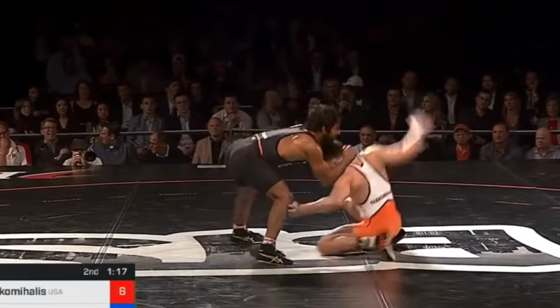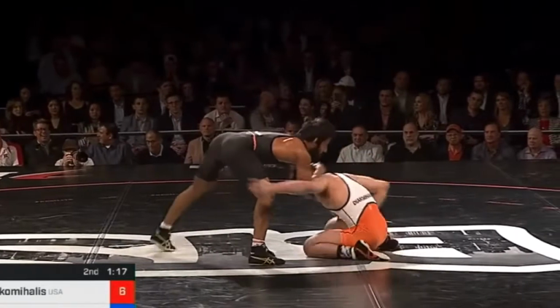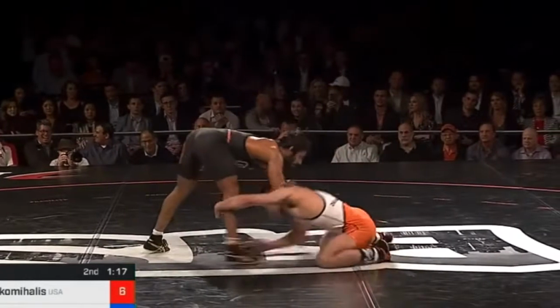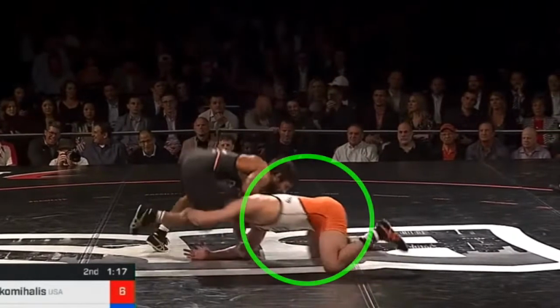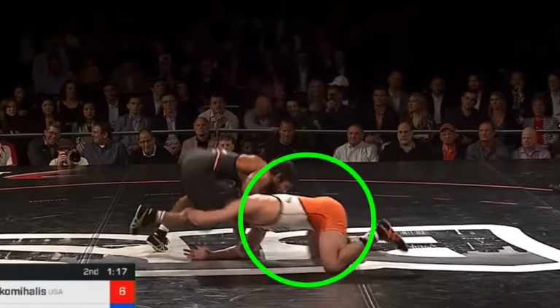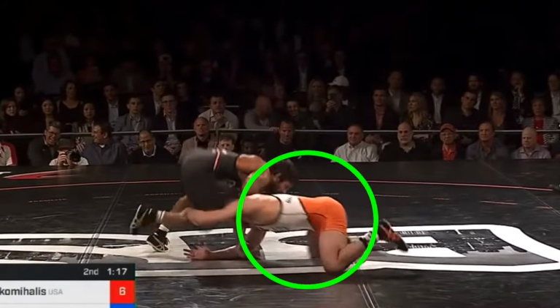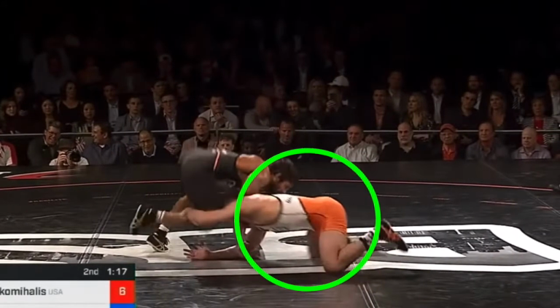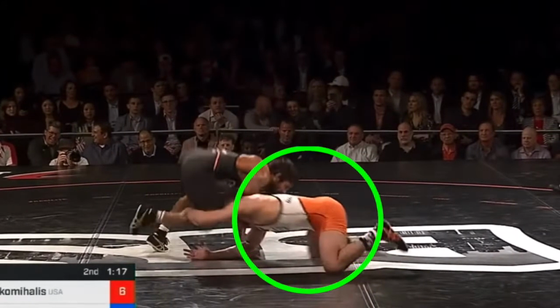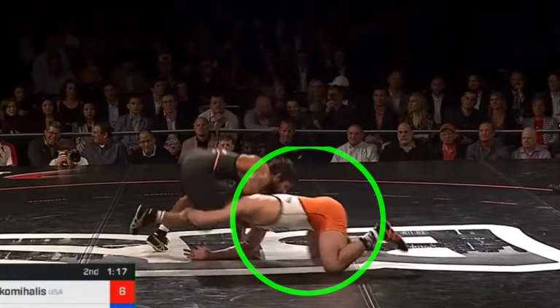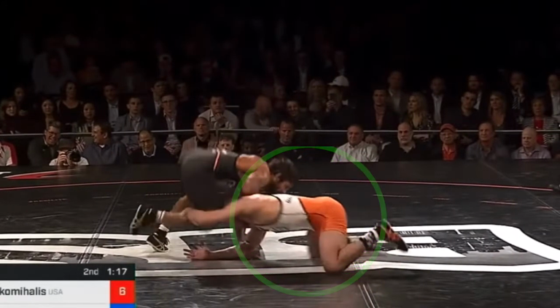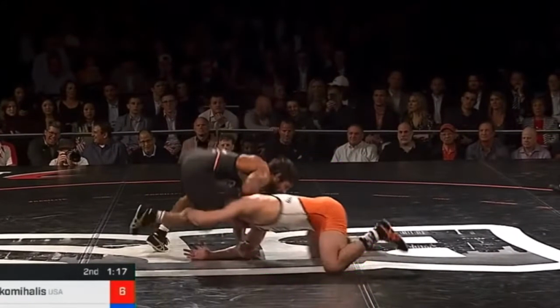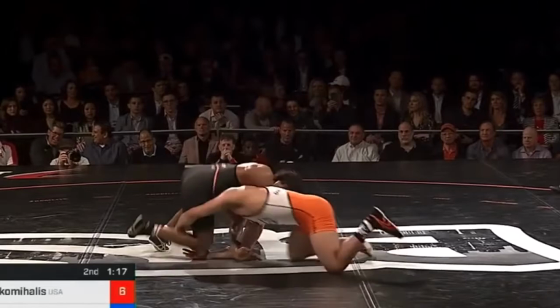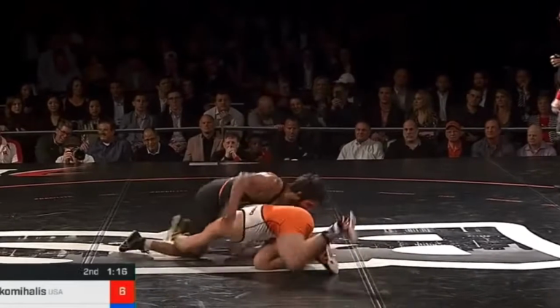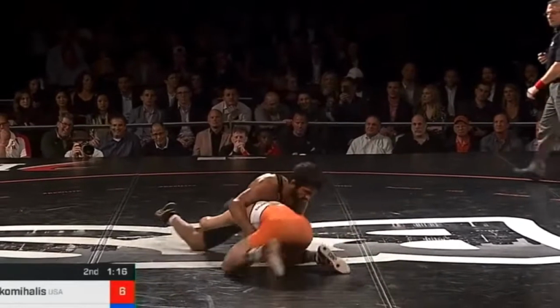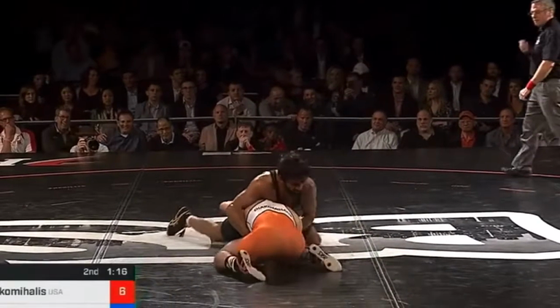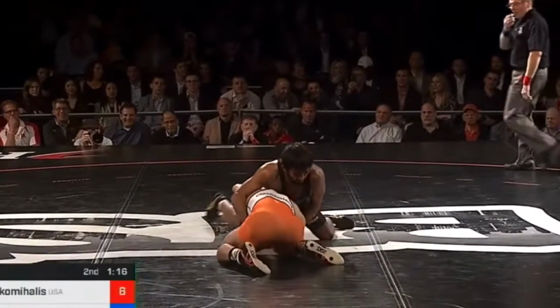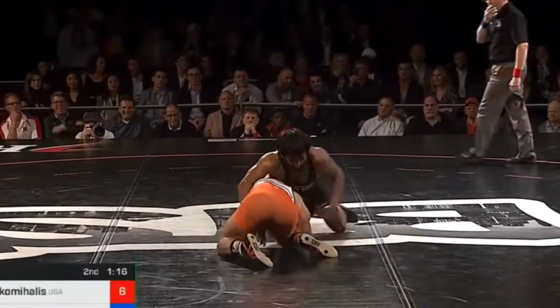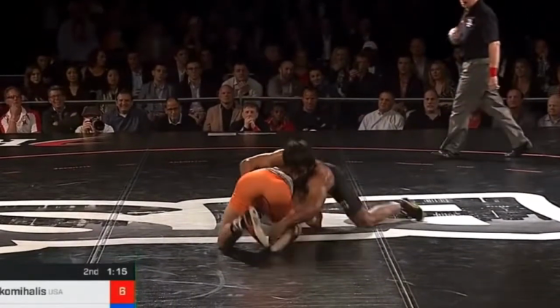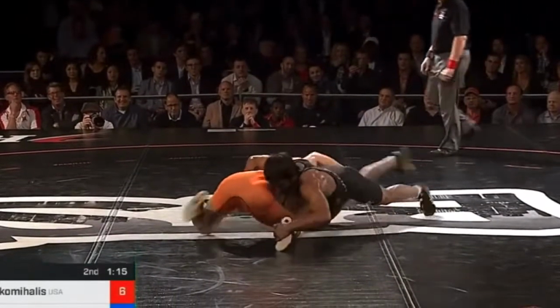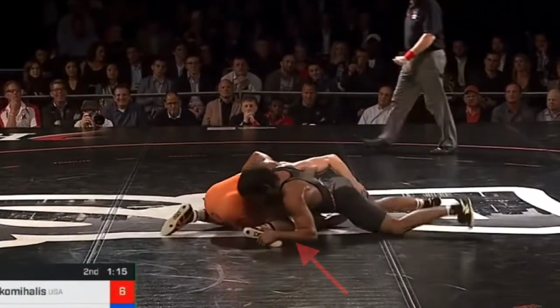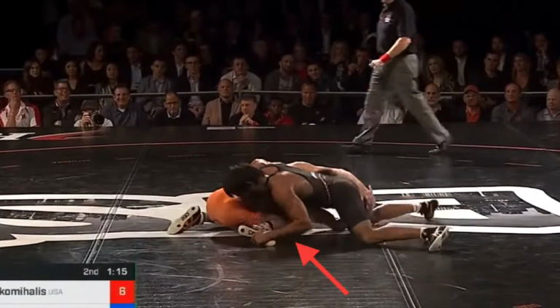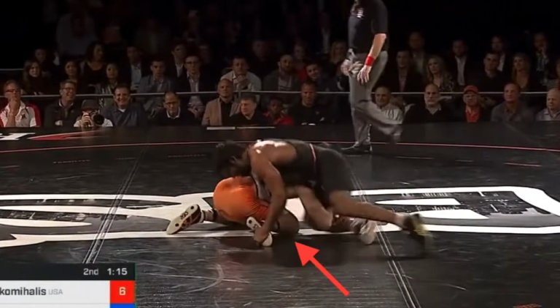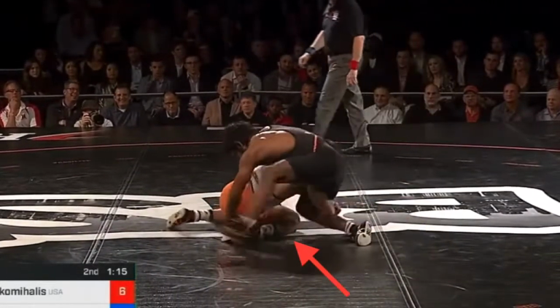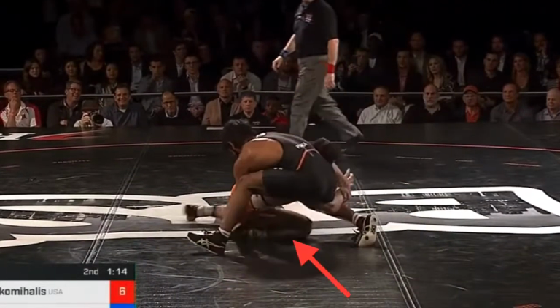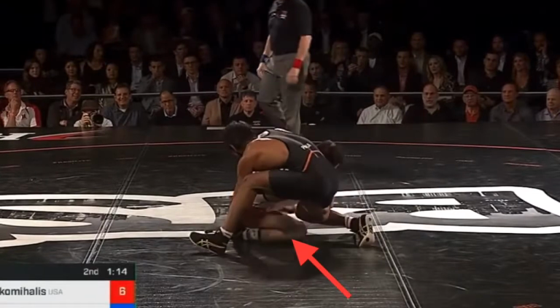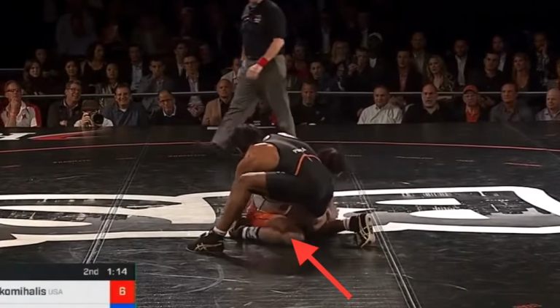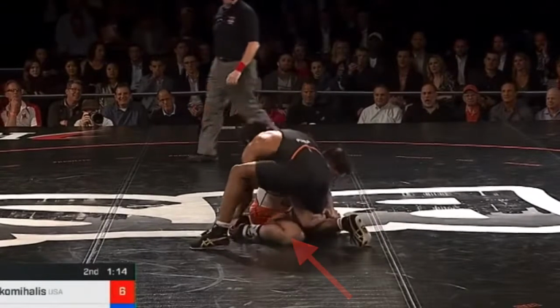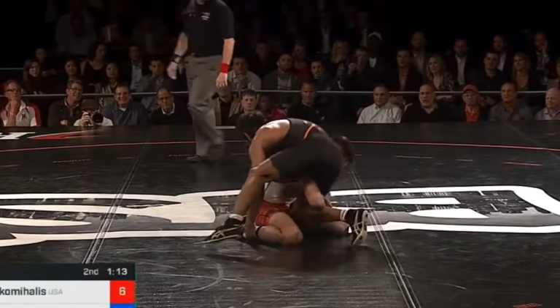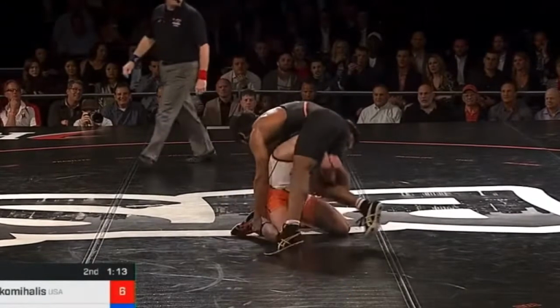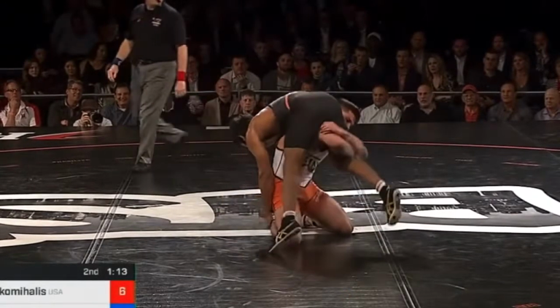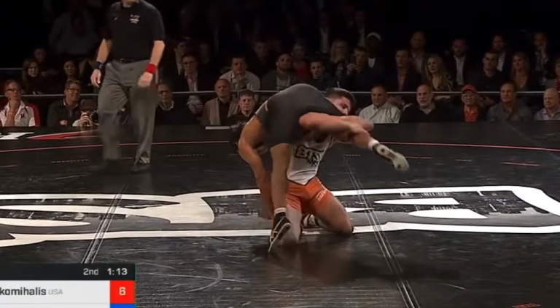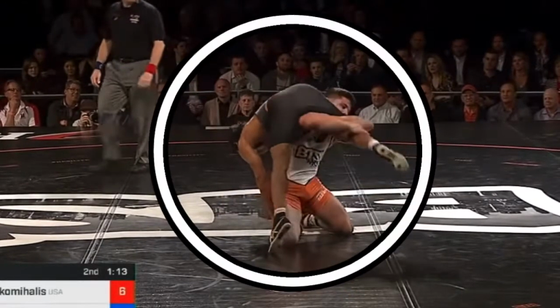He doesn't get the penetration he wants, so he reattacks onto the opposite side. It's a little extended, but no problem — he's got his fingertips on the leg and is able to keep wrestling. Notice what he does with his right knee here: he just turns it right on a dime.